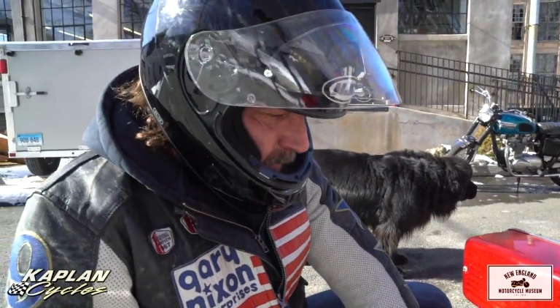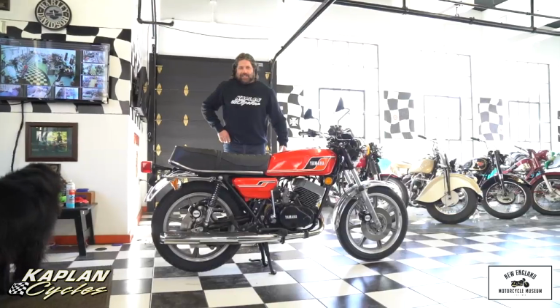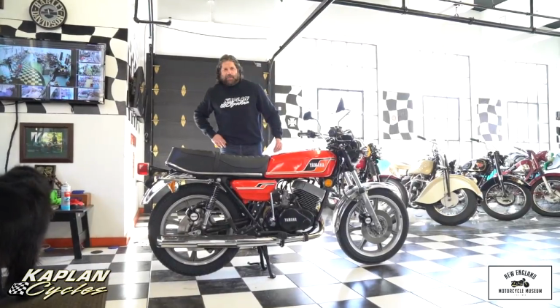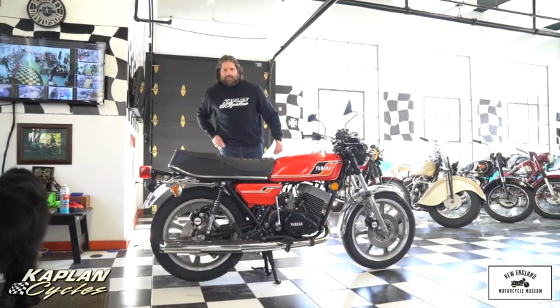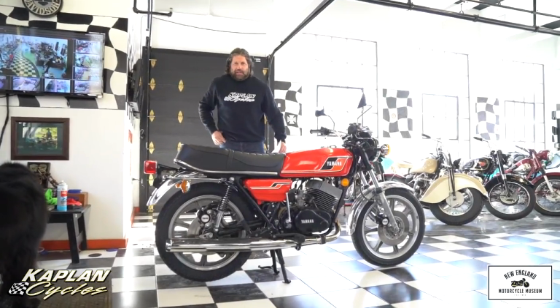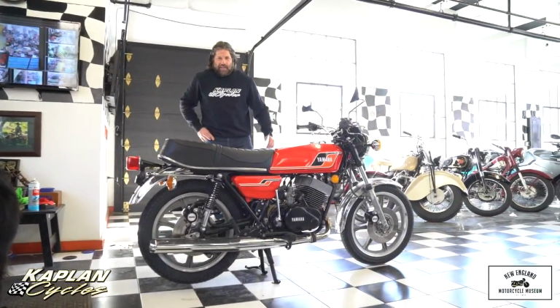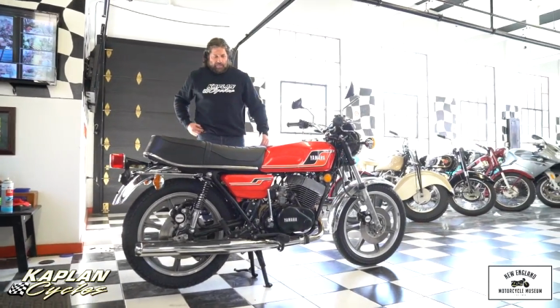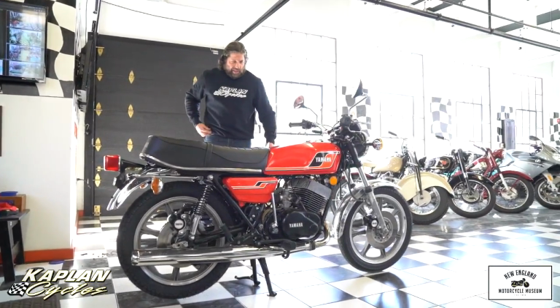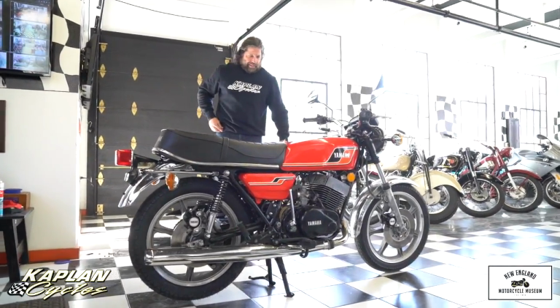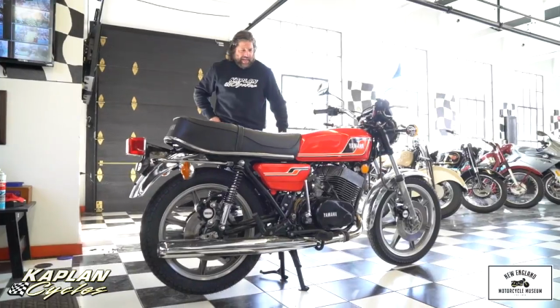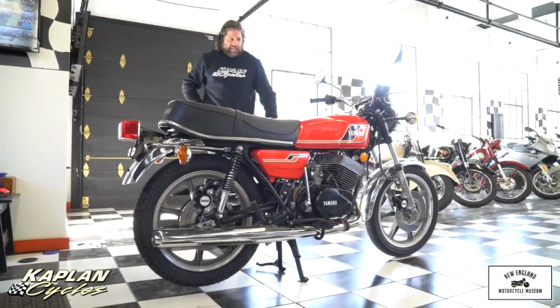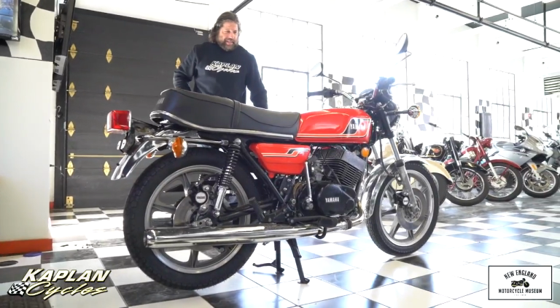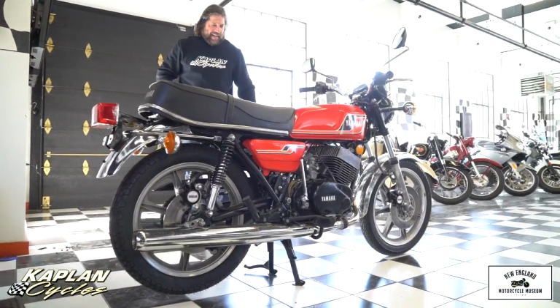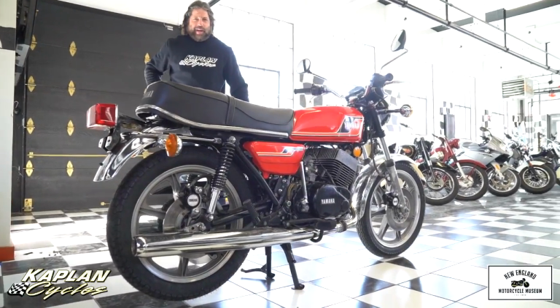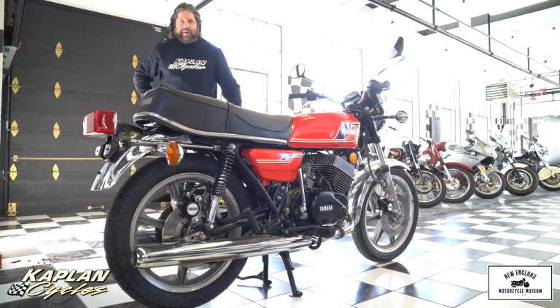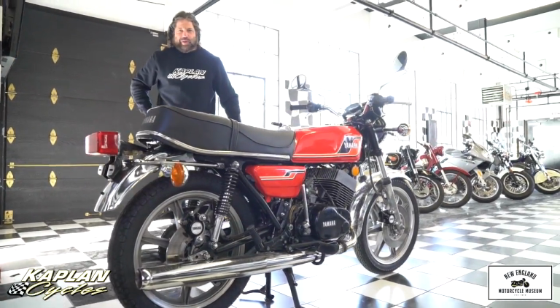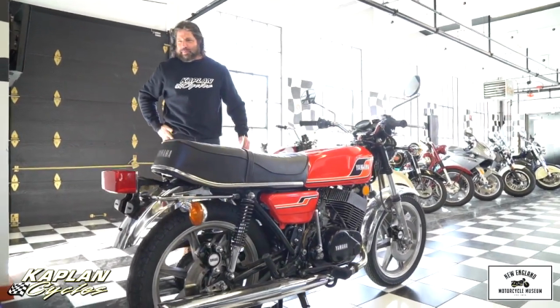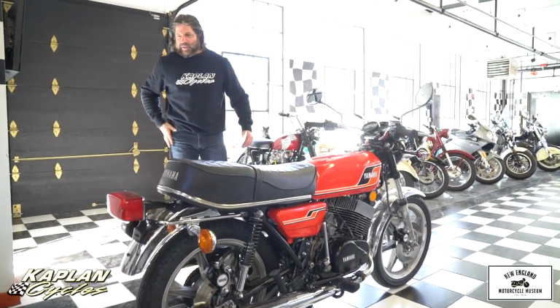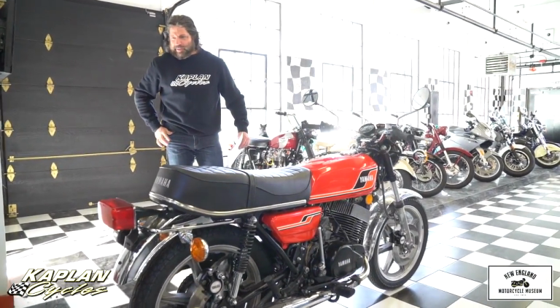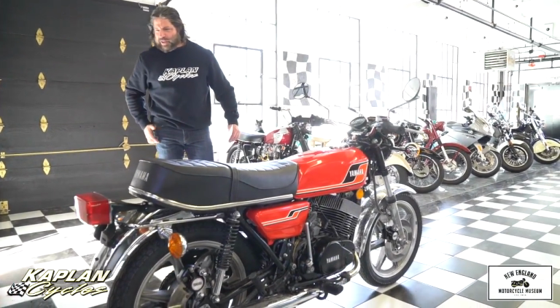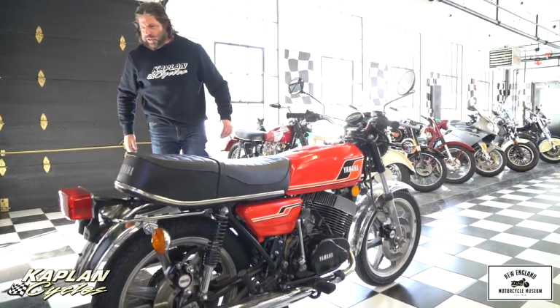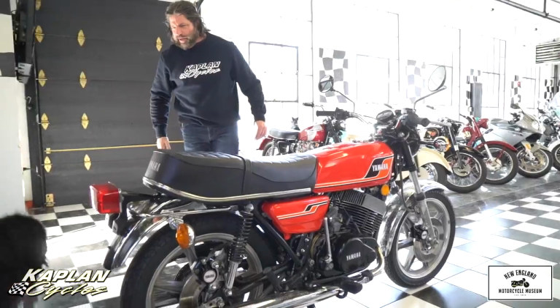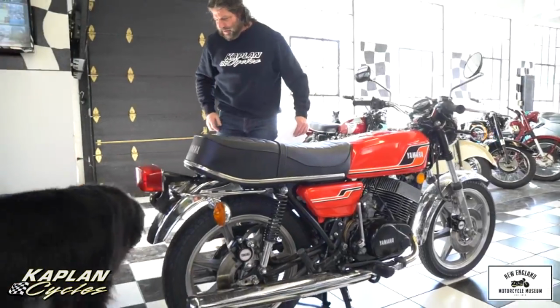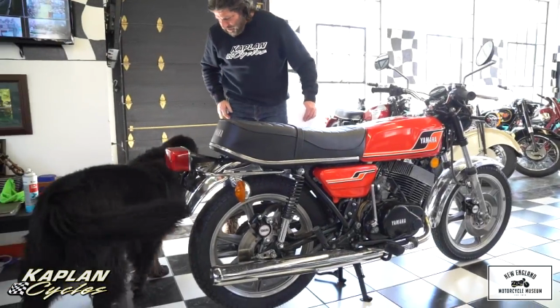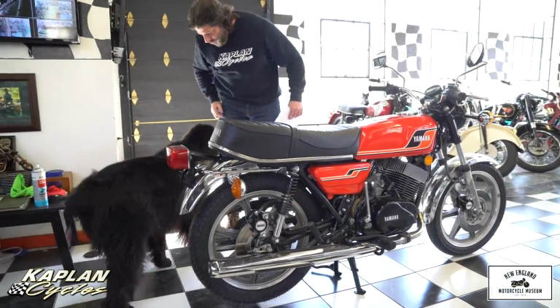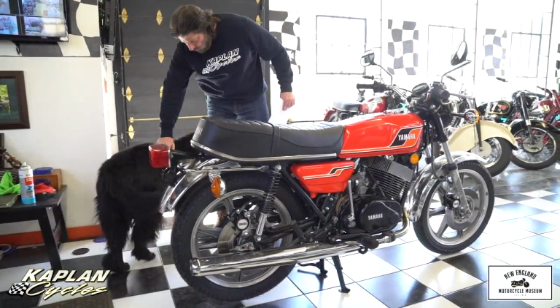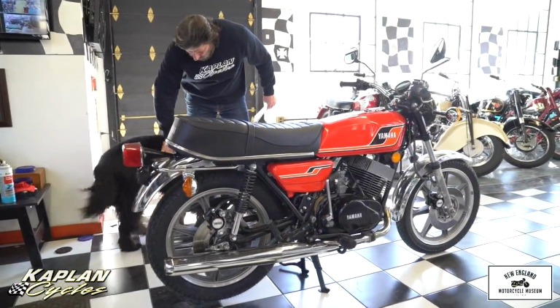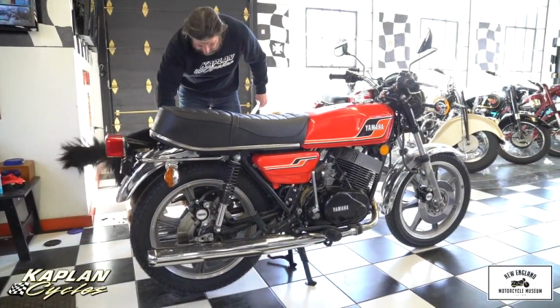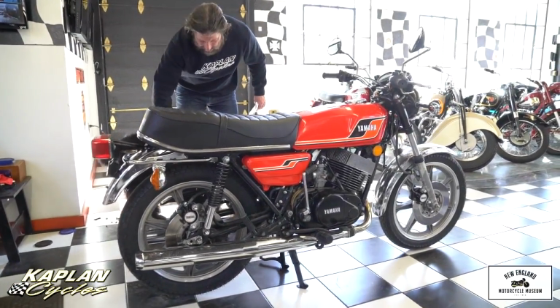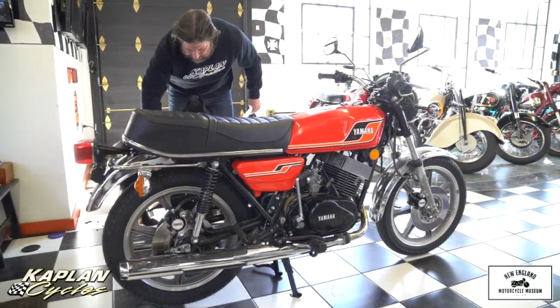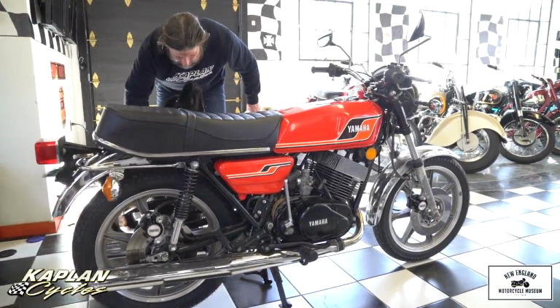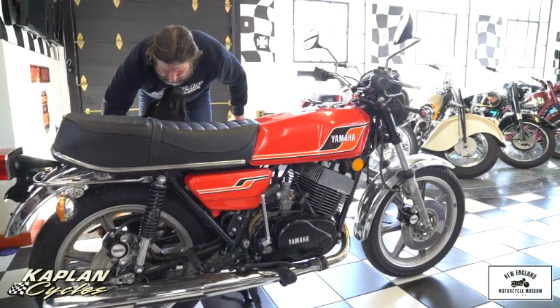This is Ken Kaplan from Kaplan Cycles, on-site at the New England Motorcycle Museum. Today is a great day — I get to run this RD400, and Buddy gets to bark at me. Buddy, shh — Wyatt, come here. He's a beast. He's a hairy beast.